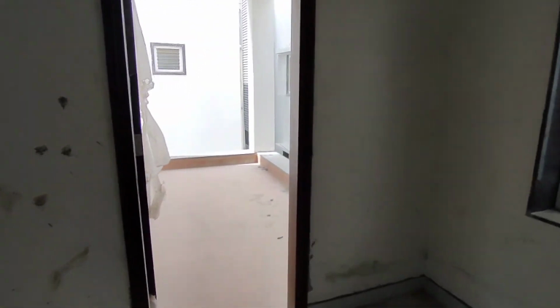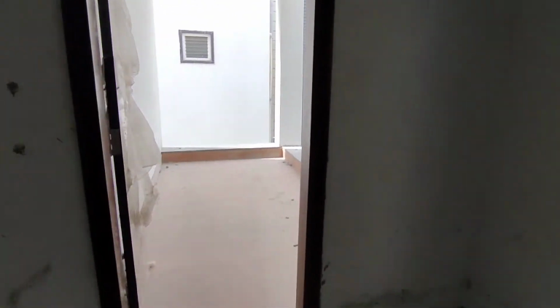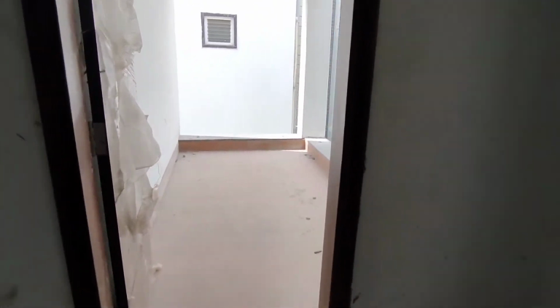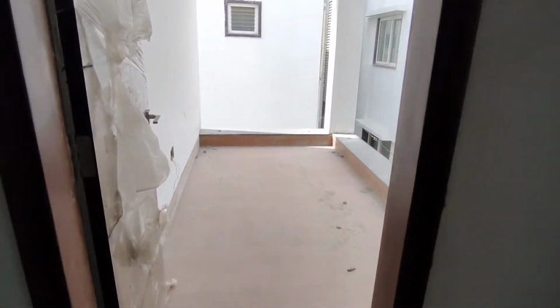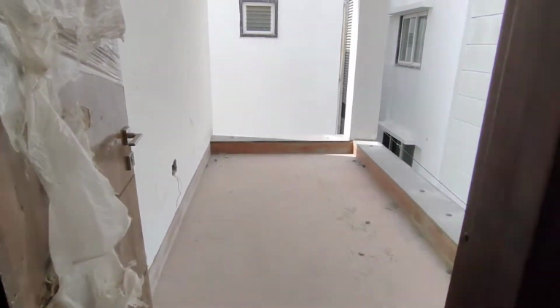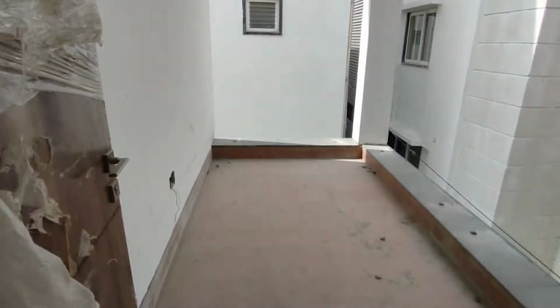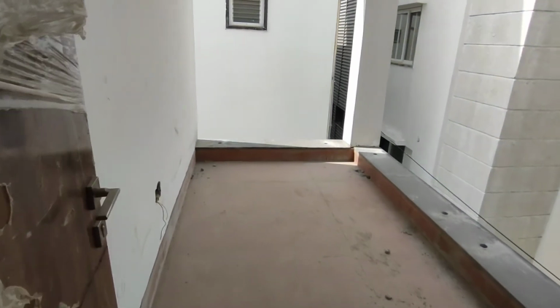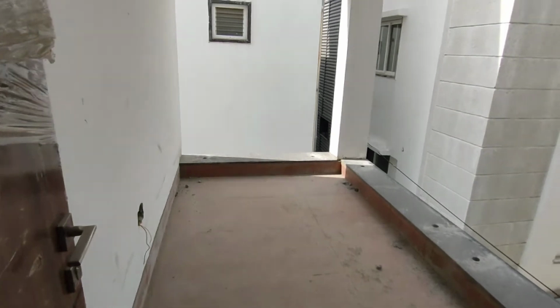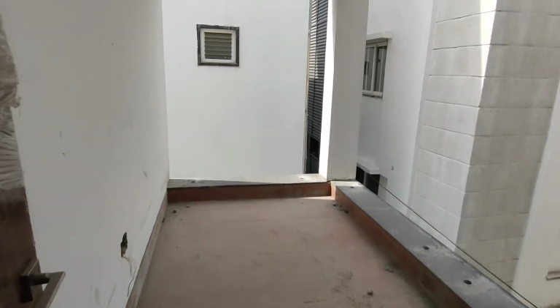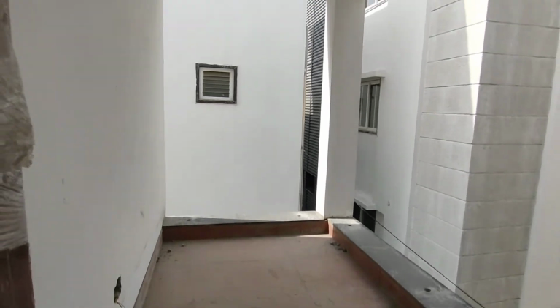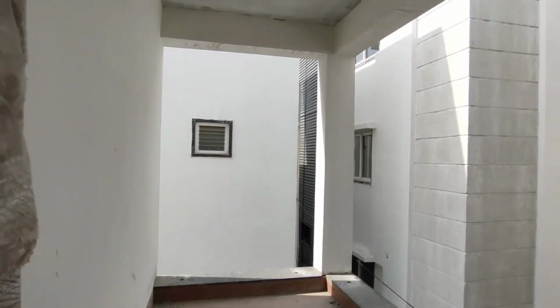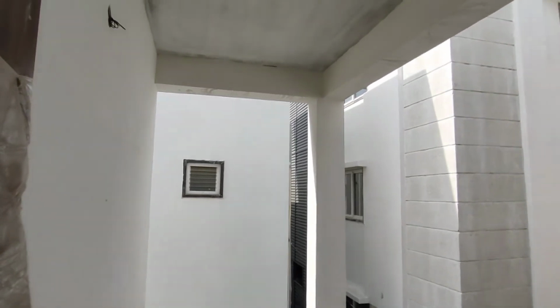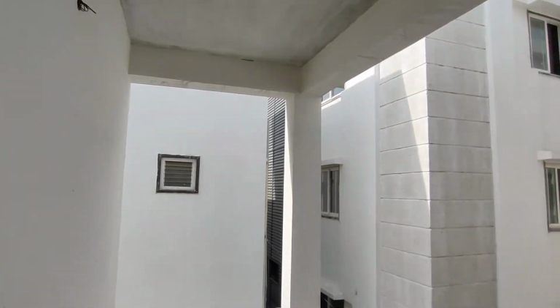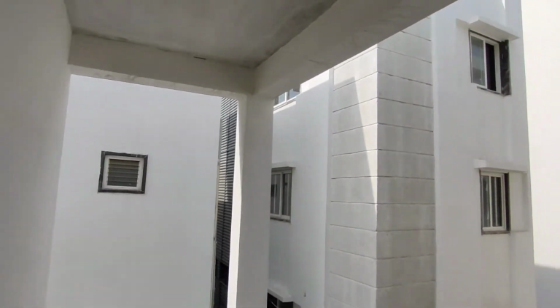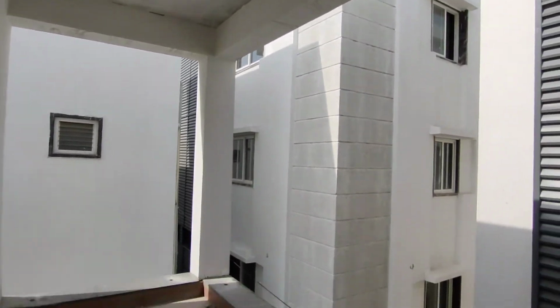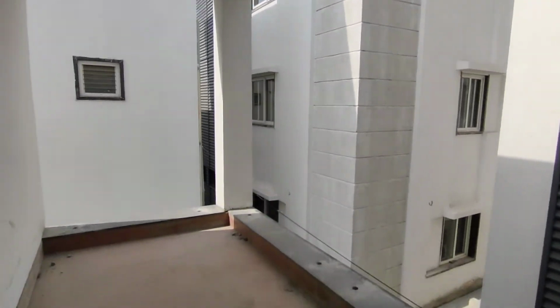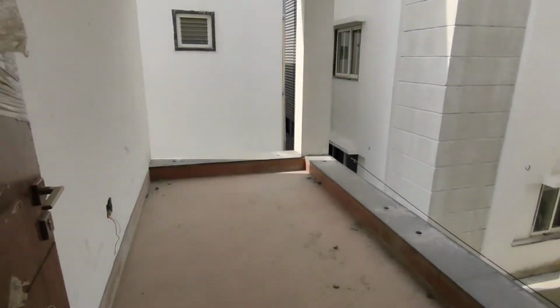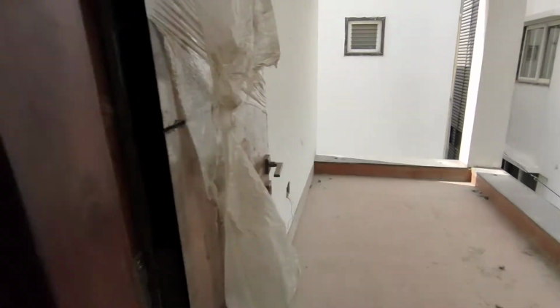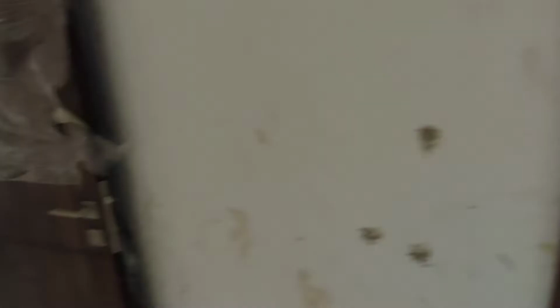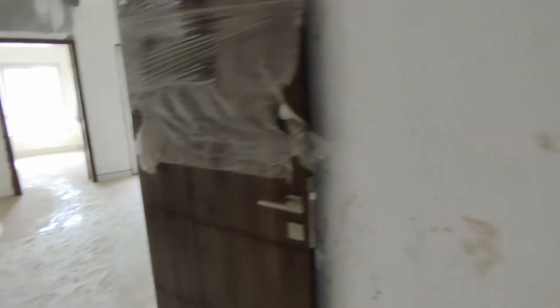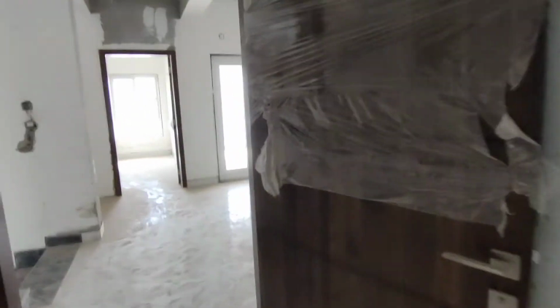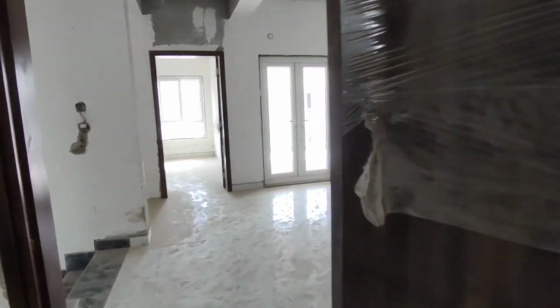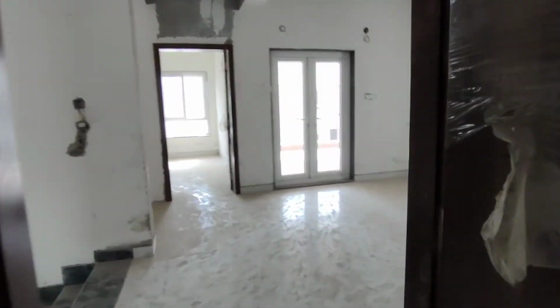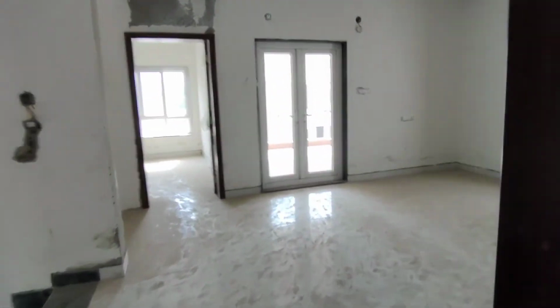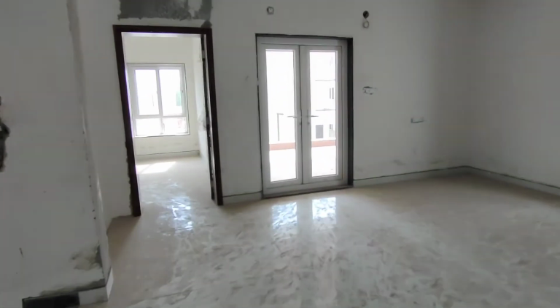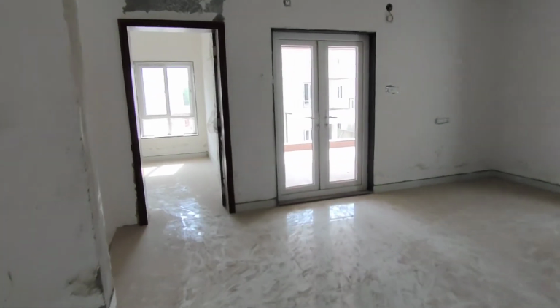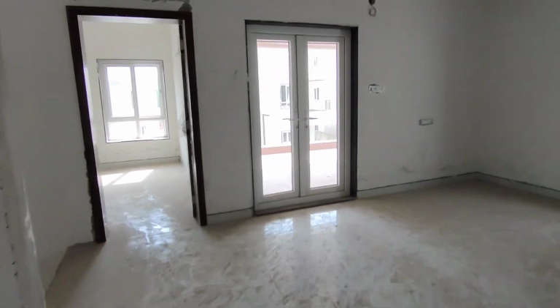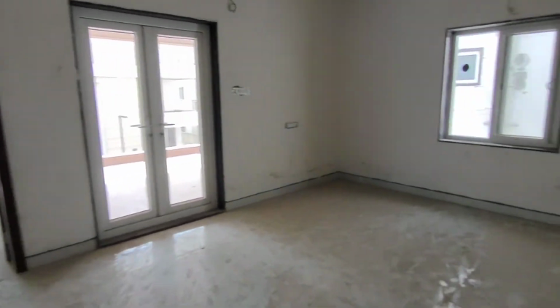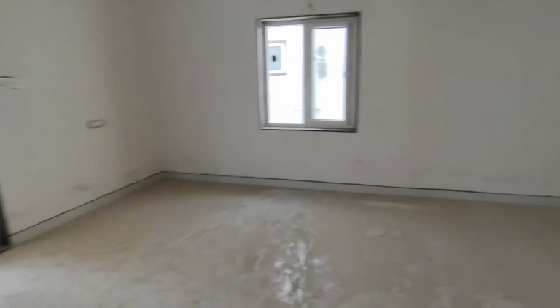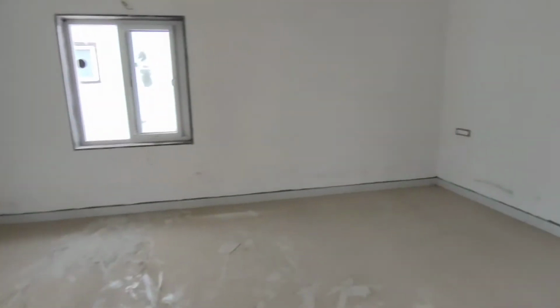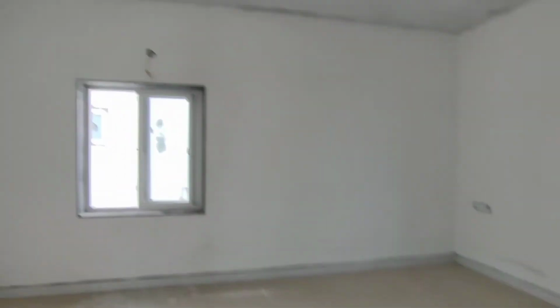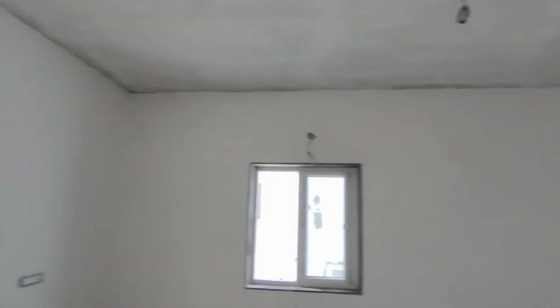This is the construction area. This is the balcony space and the balcony view. There is a glass window and also the hall space.